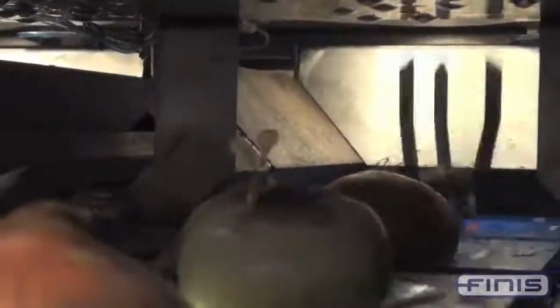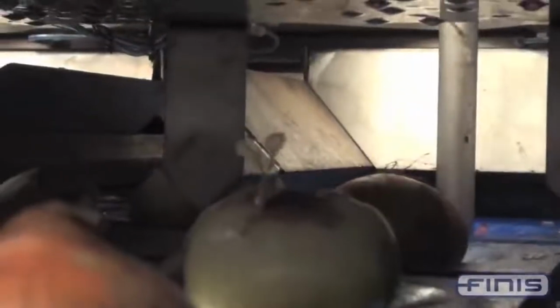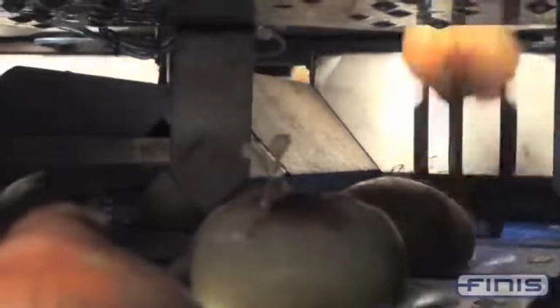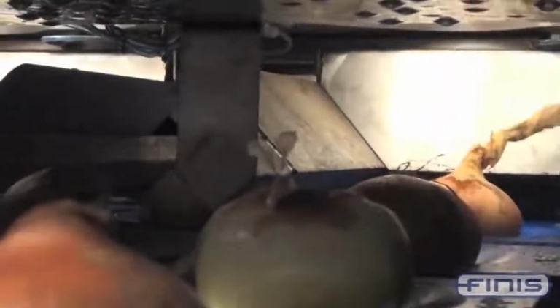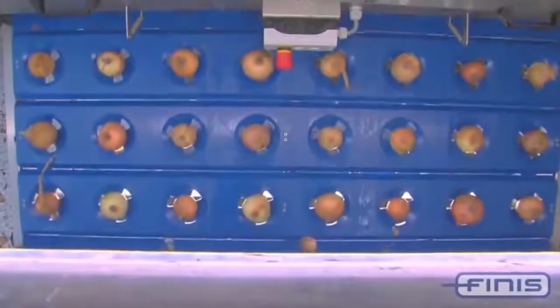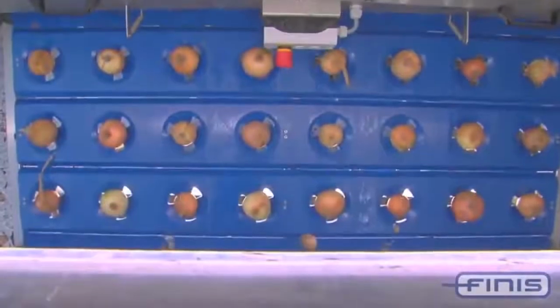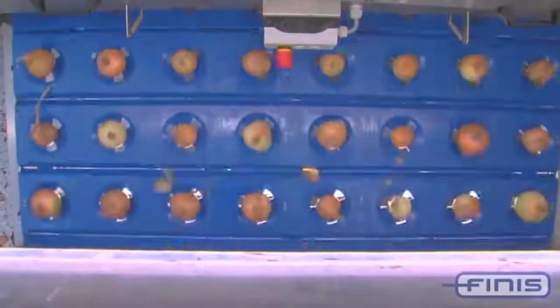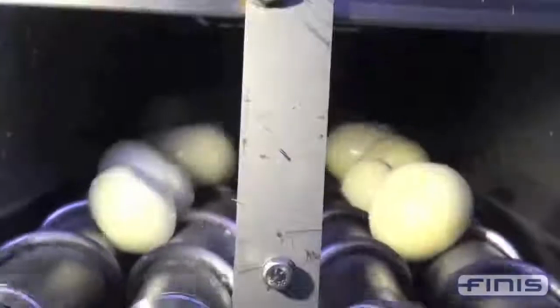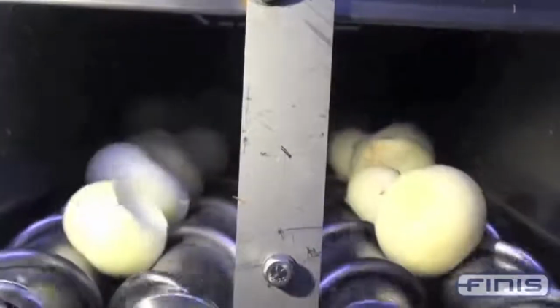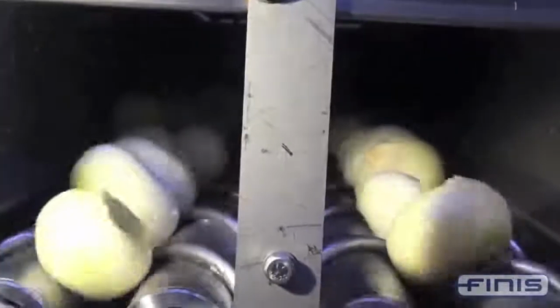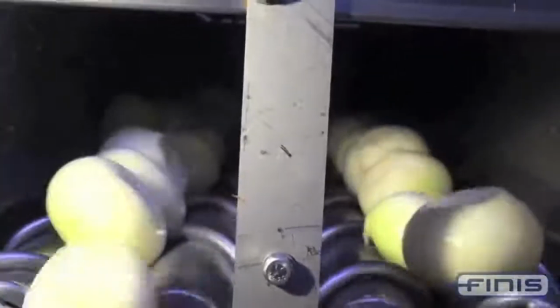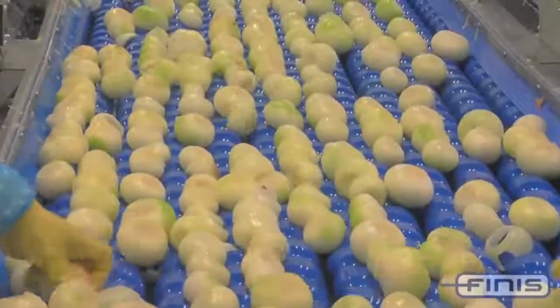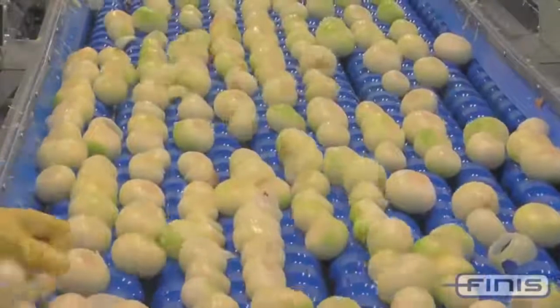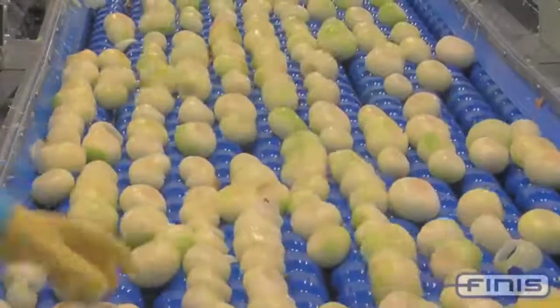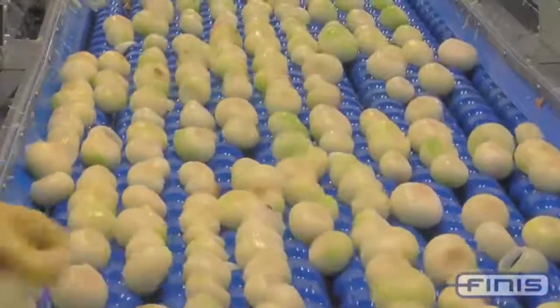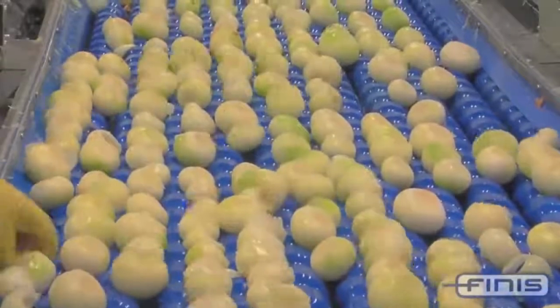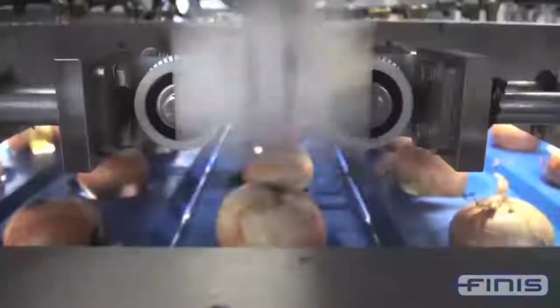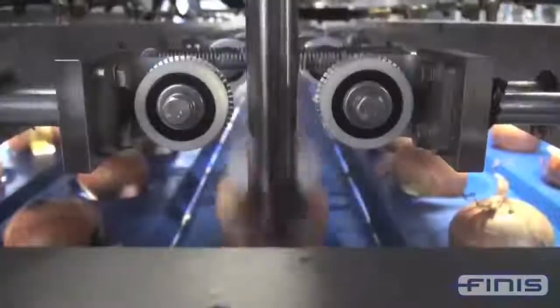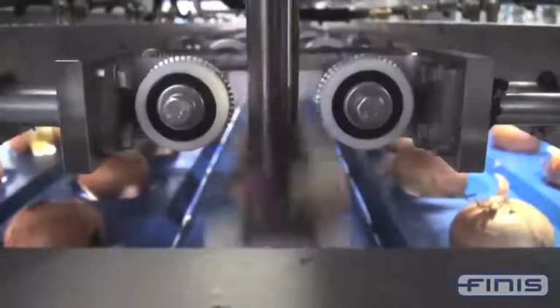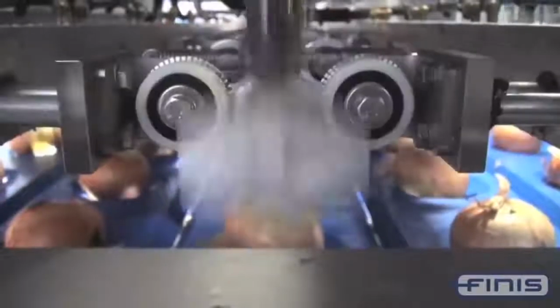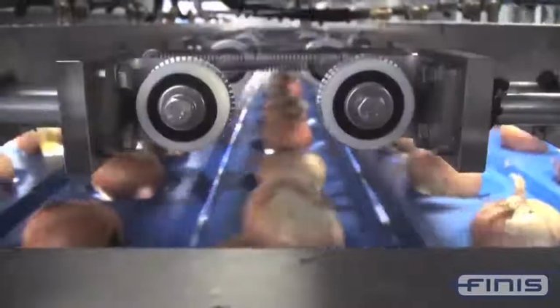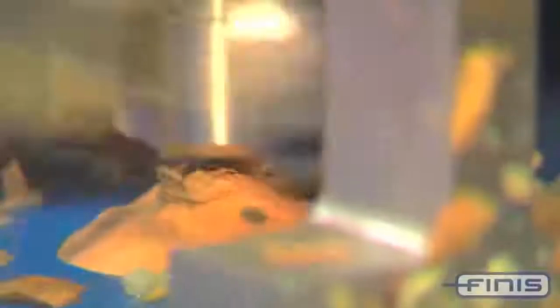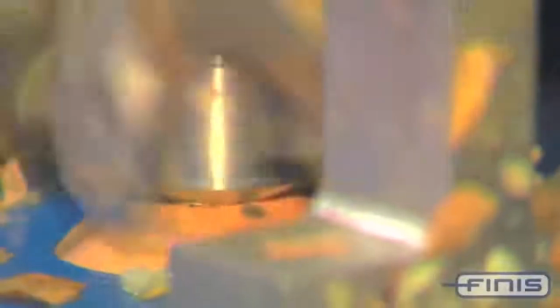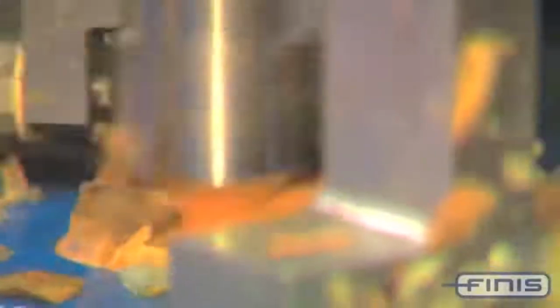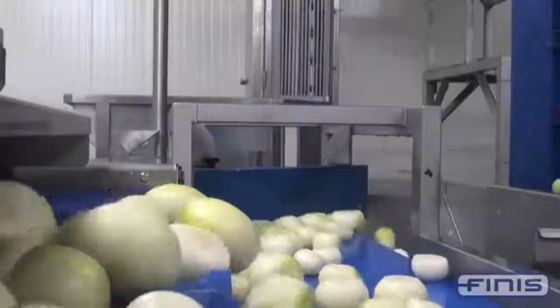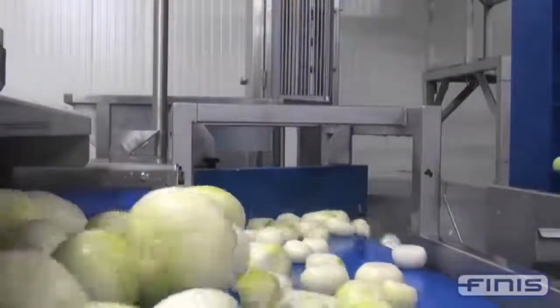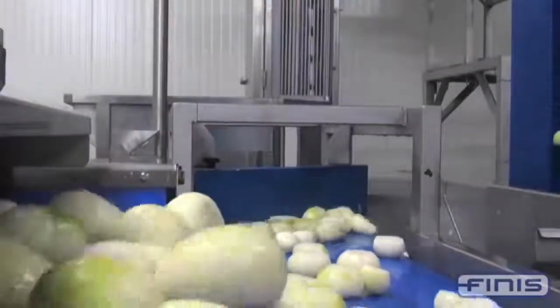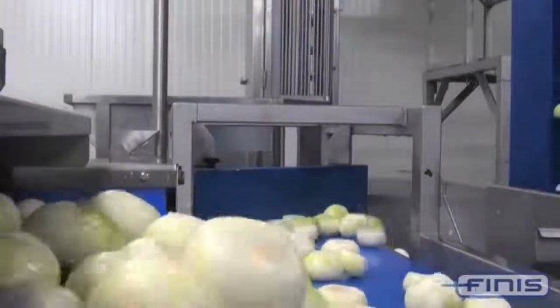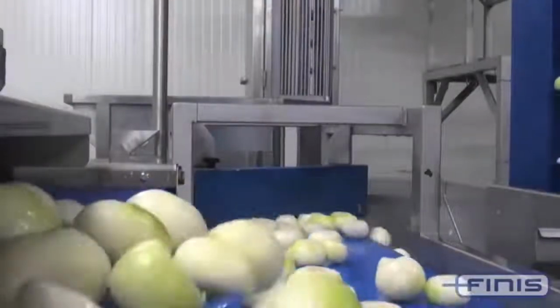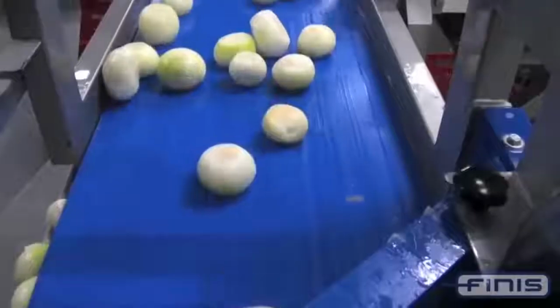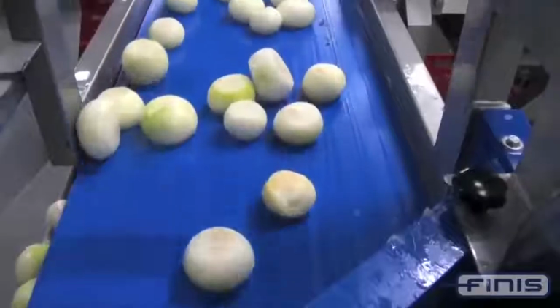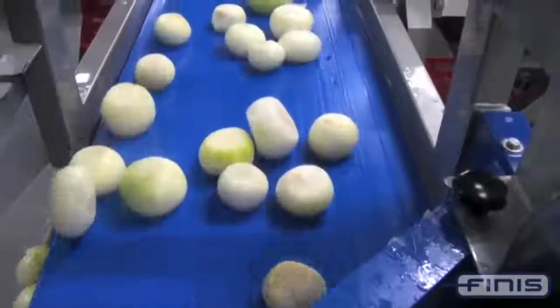The last task performed by the processing line is packing the onions. It's noteworthy that the size of the sliced pieces is adjustable. The displayed equipment is also capable of processing carrots, potatoes, beetroots, peppers, and some other vegetables.